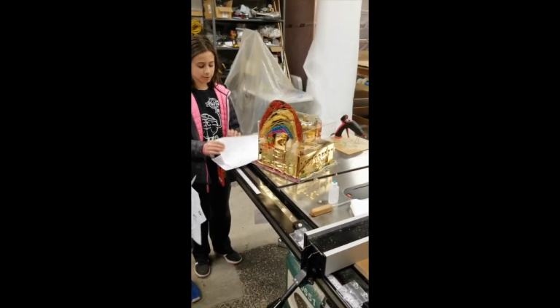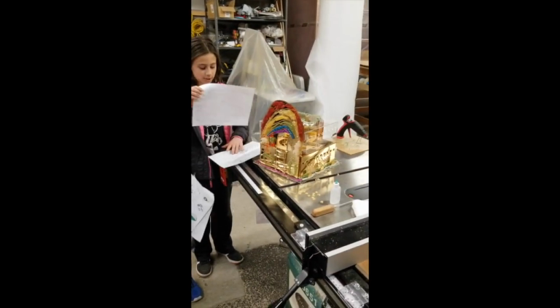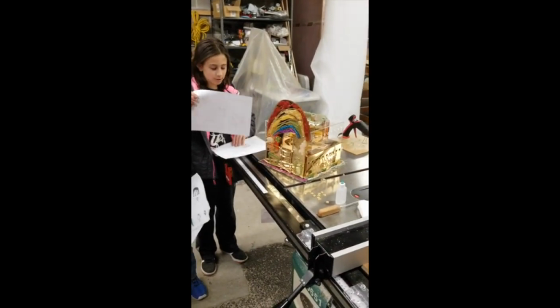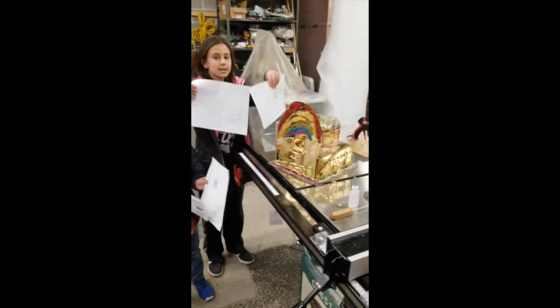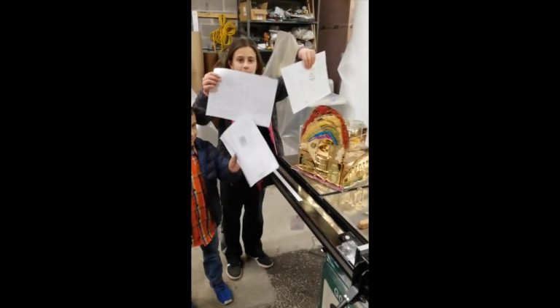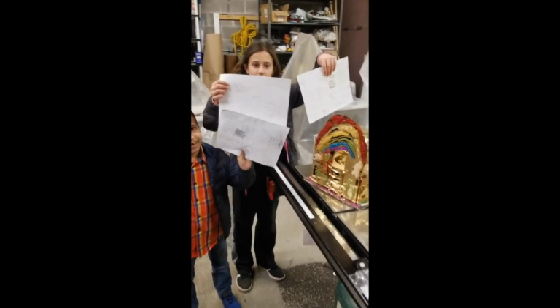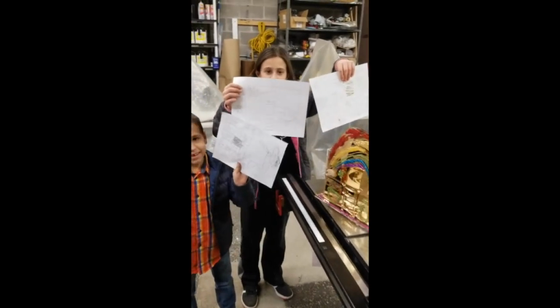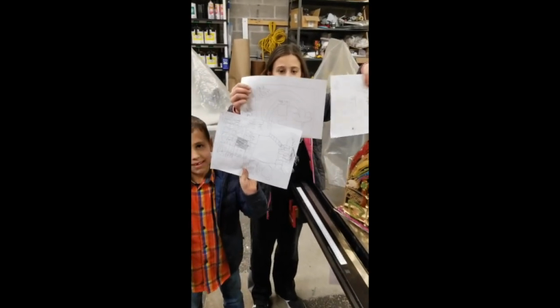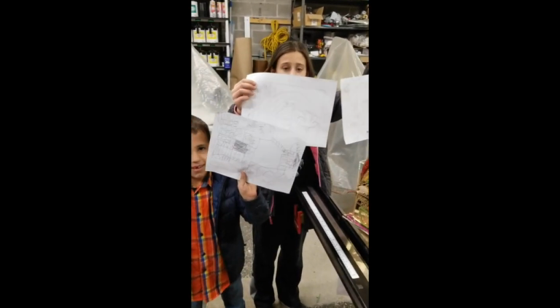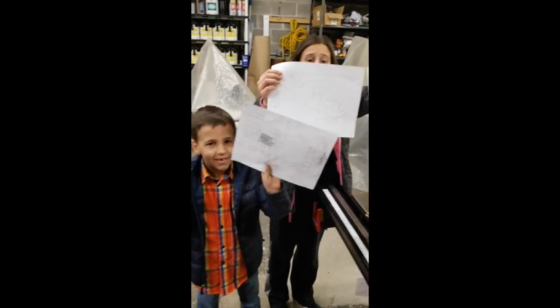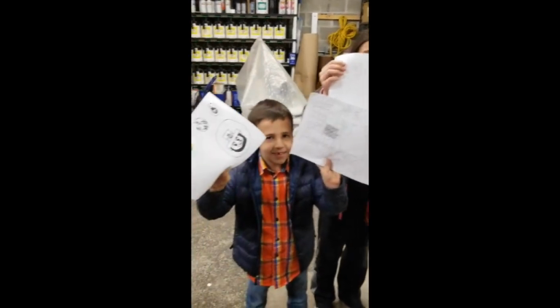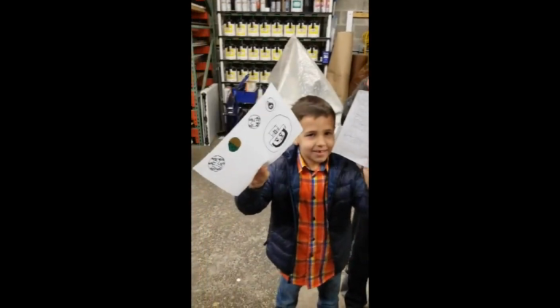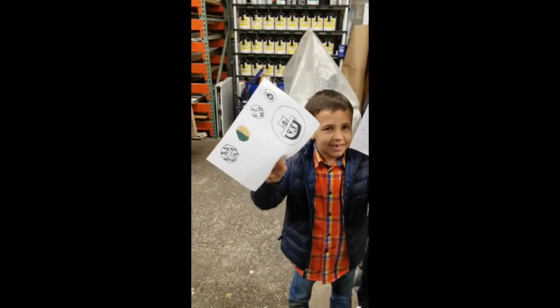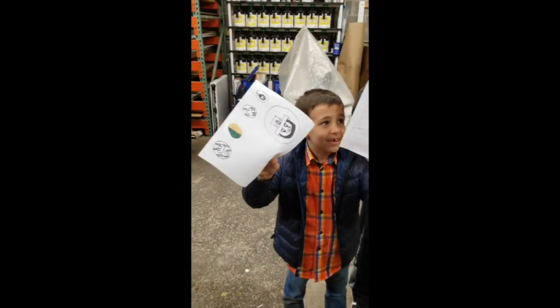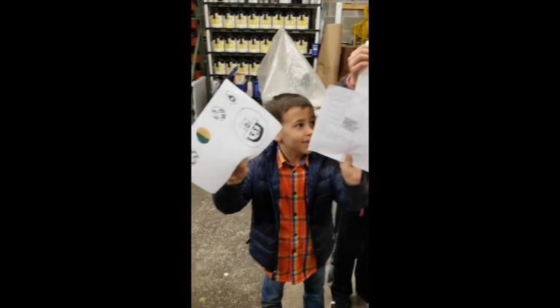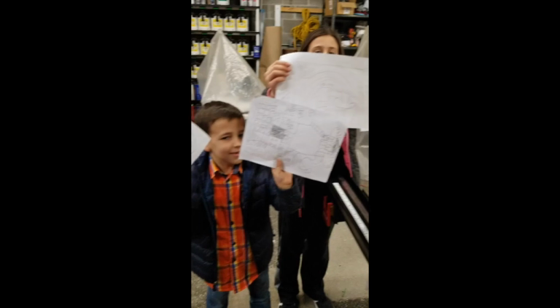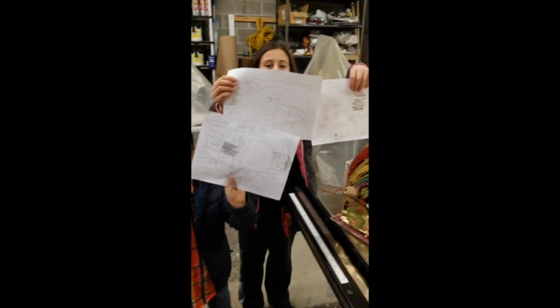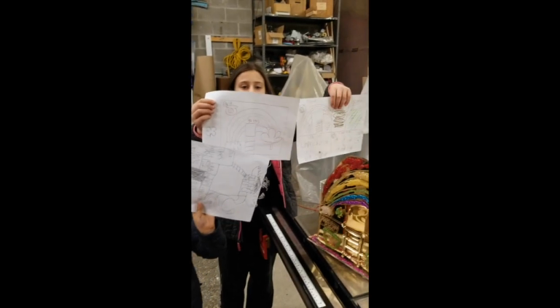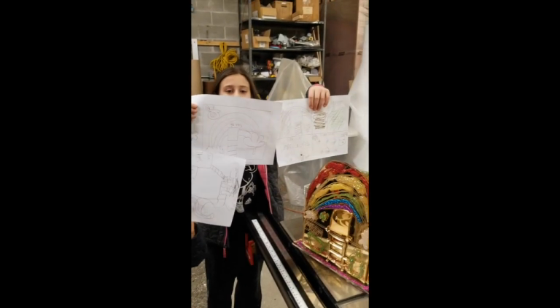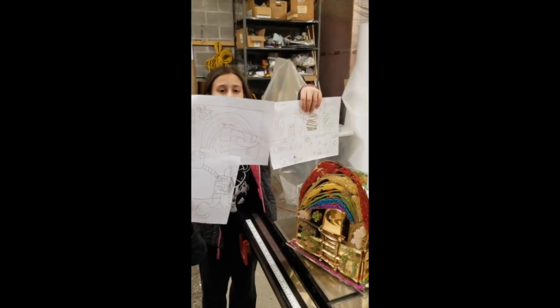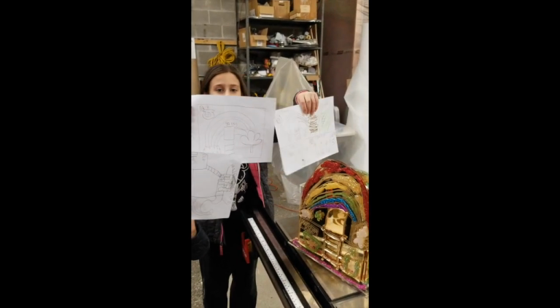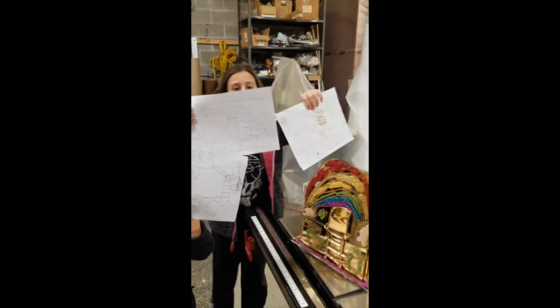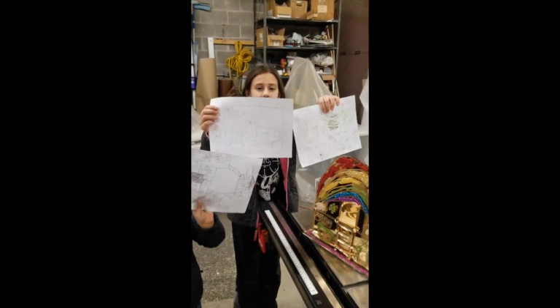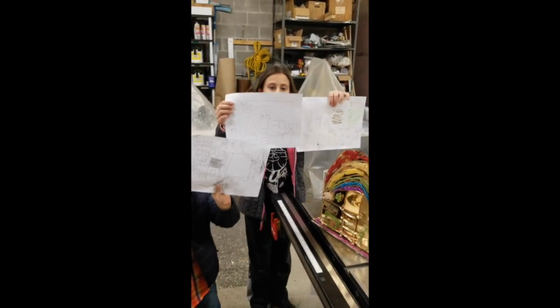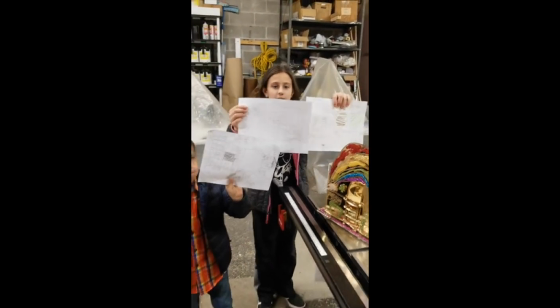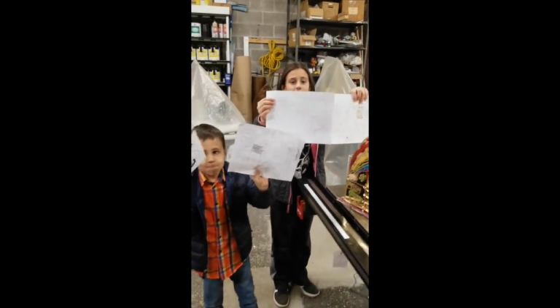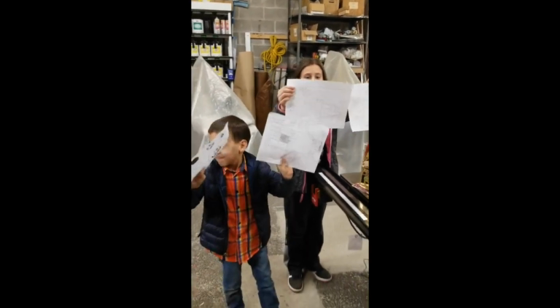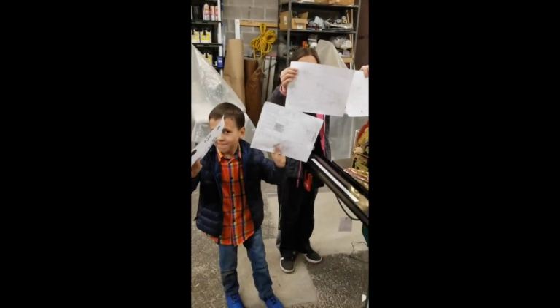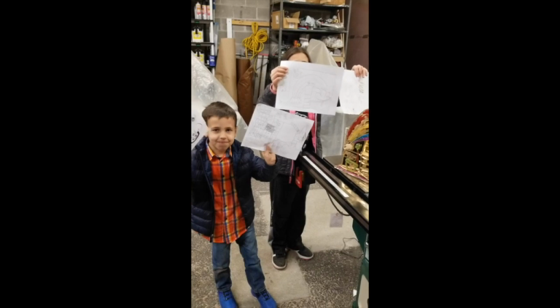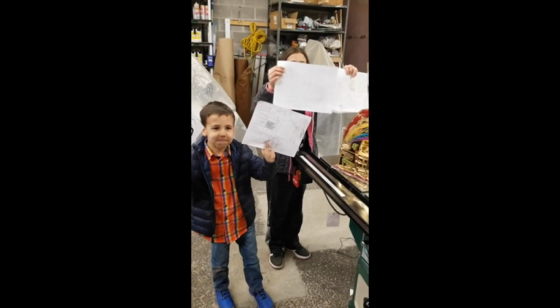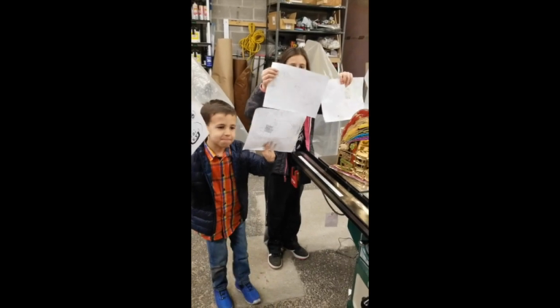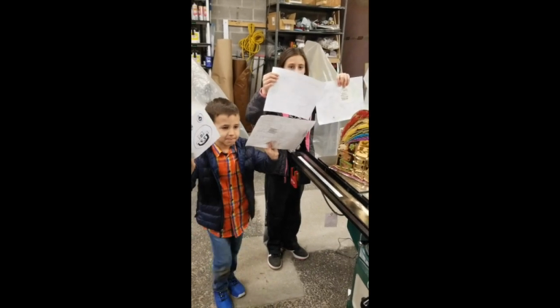So first we drew these pictures of how we're going to do the front, the back, the right side, and the left side. And then Mommy scanned the pictures for Daddy to fix them up.